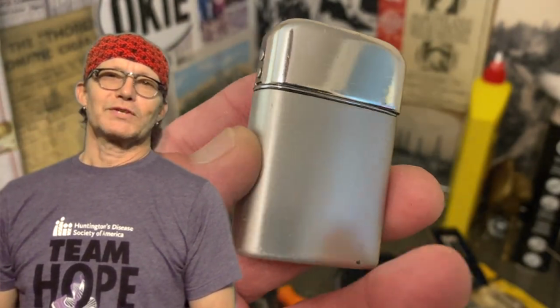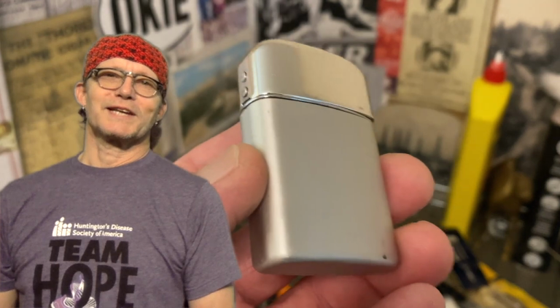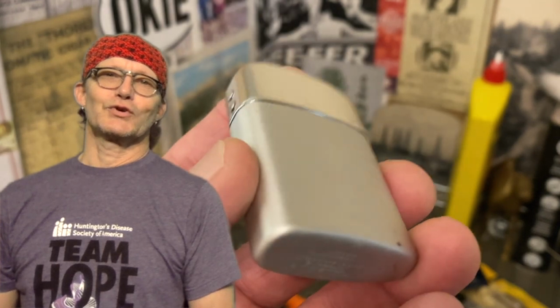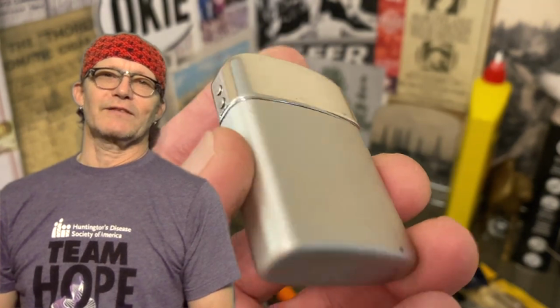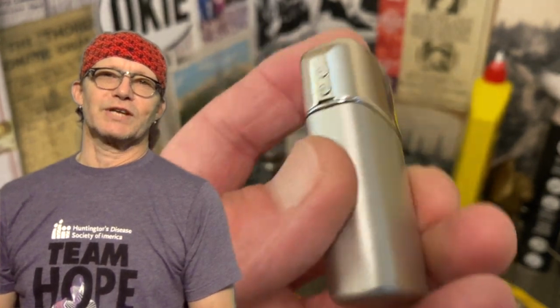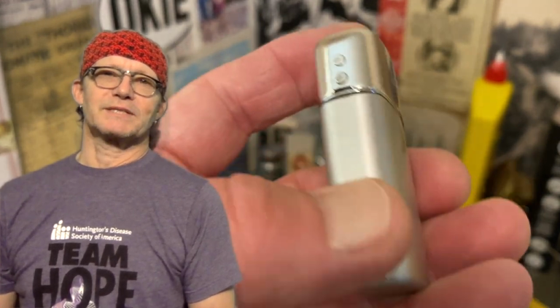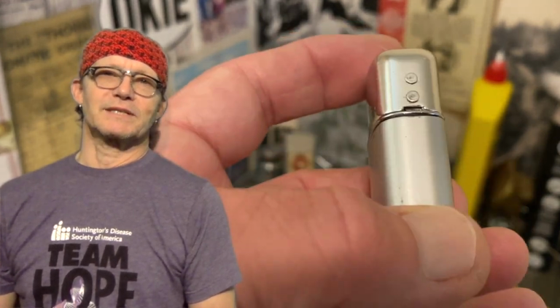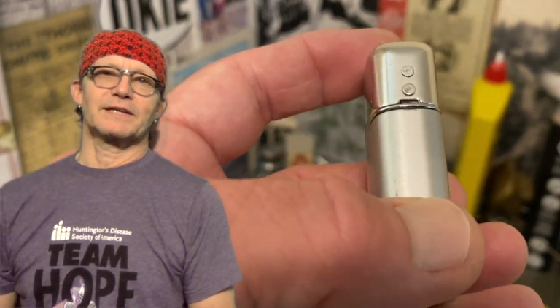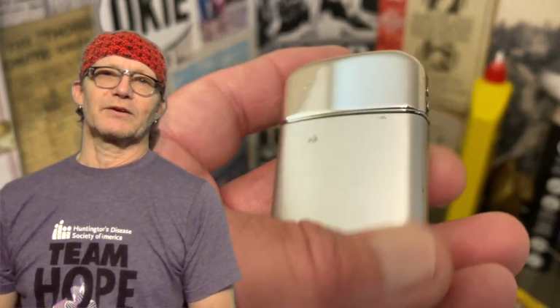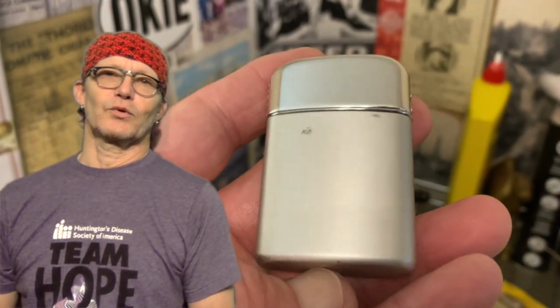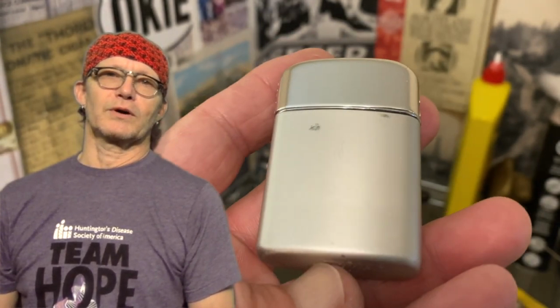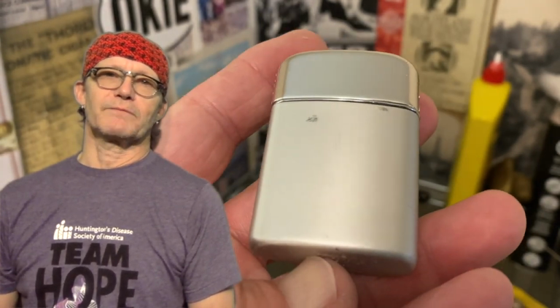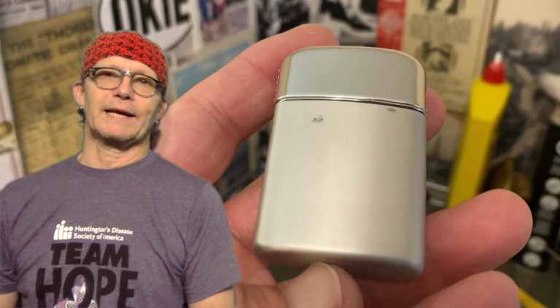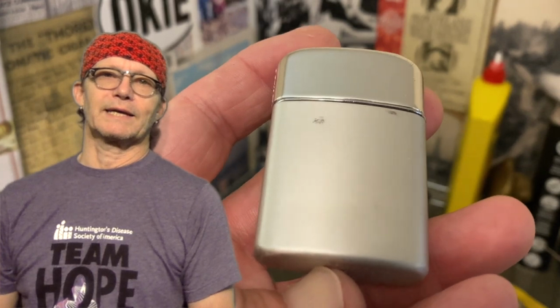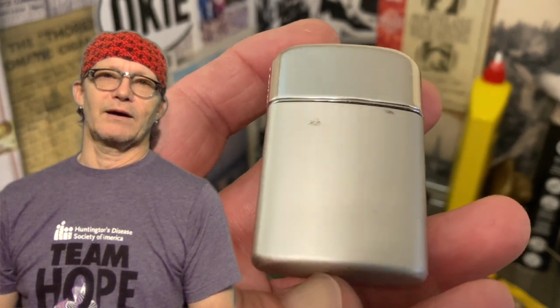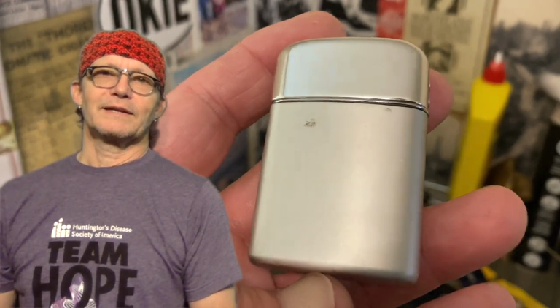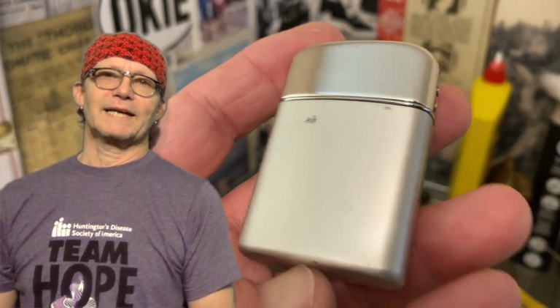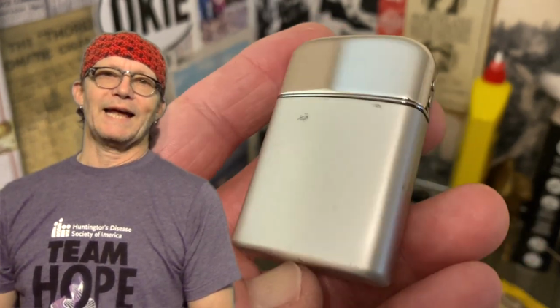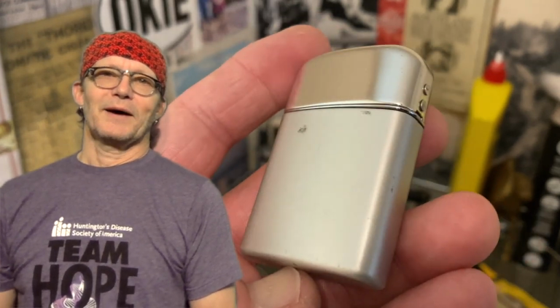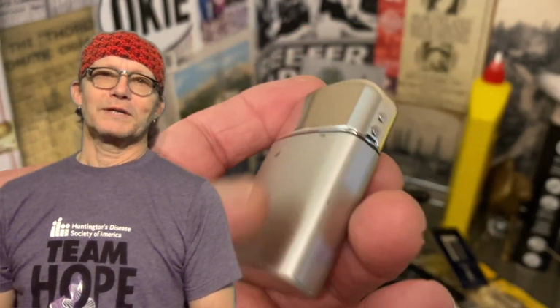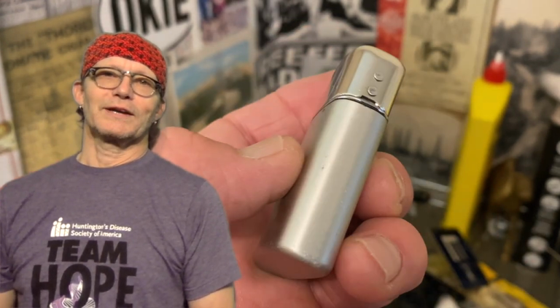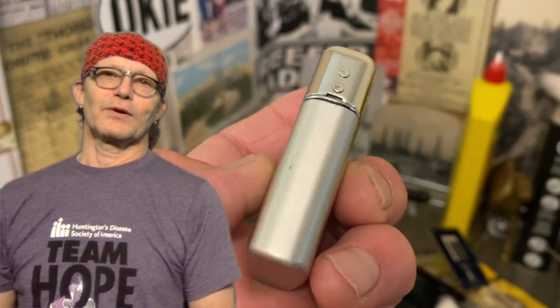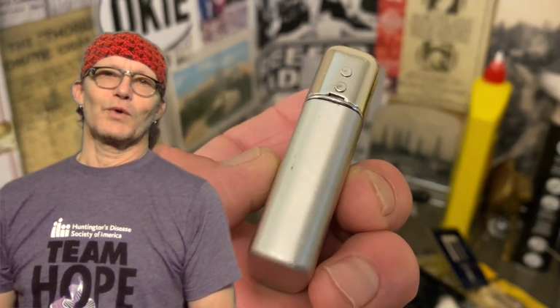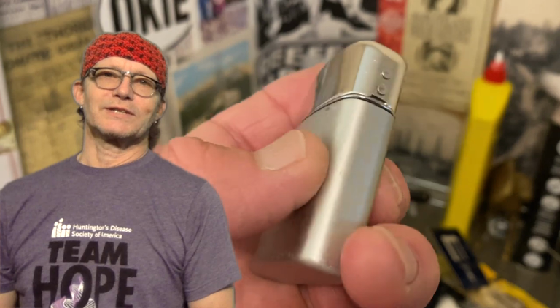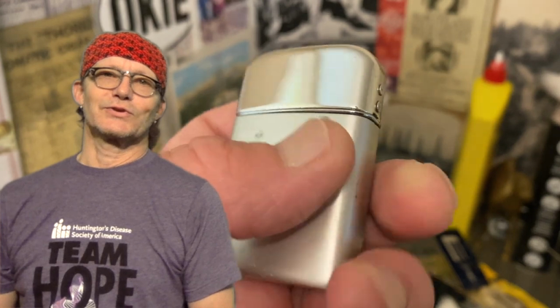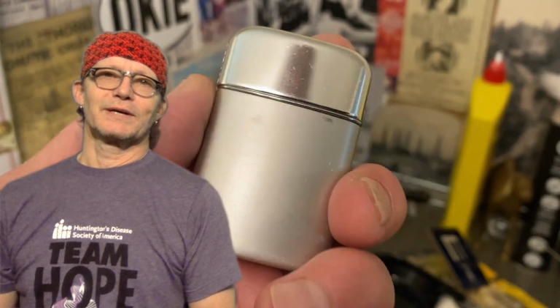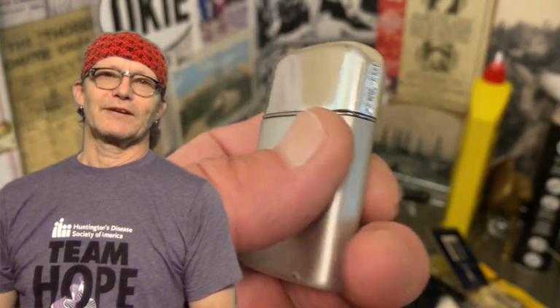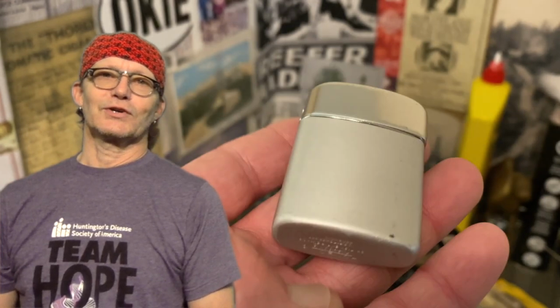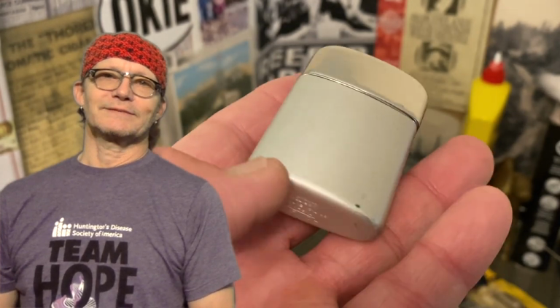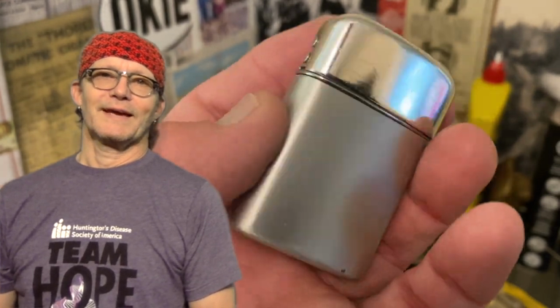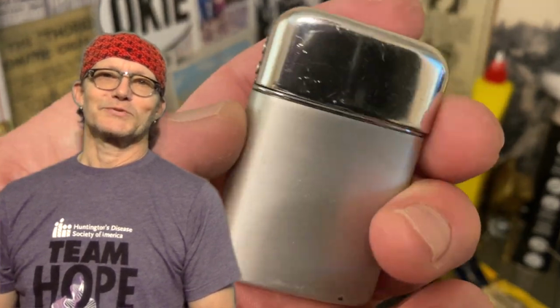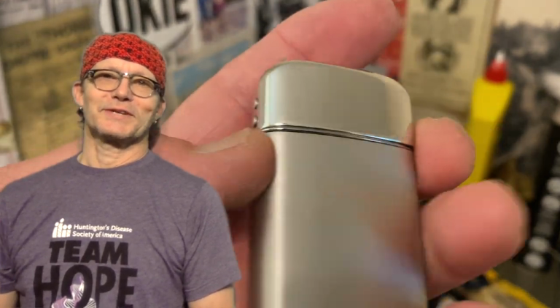This was a true salvage job, as this lighter has been on the floor of my workshop for — I can't tell you how long. Didn't realize I had it. I'm always looking for new Ronsons to get a first look at, and this one is no different.